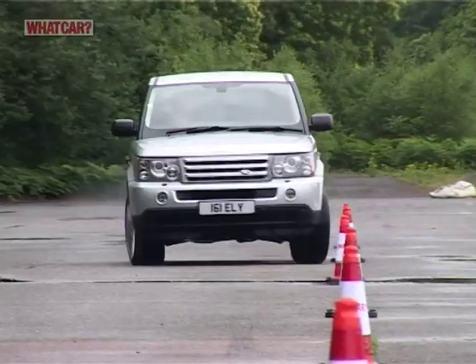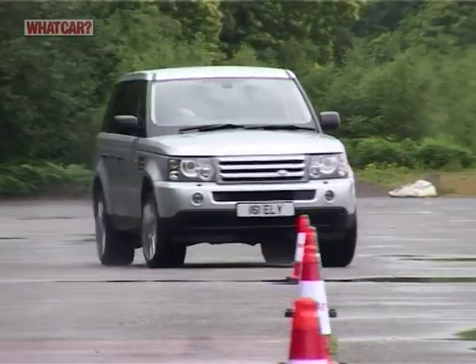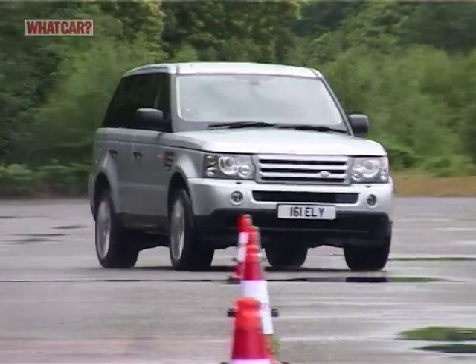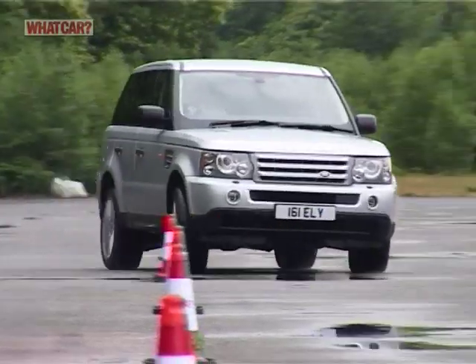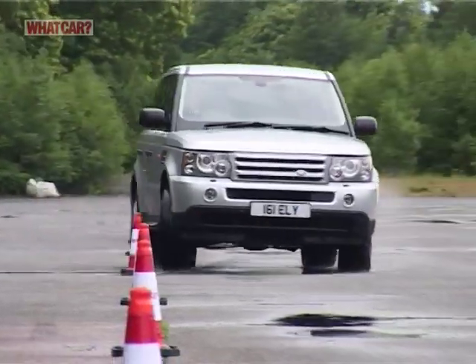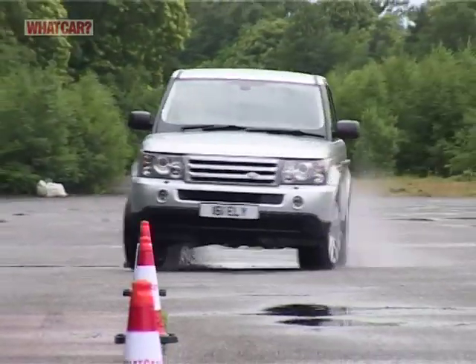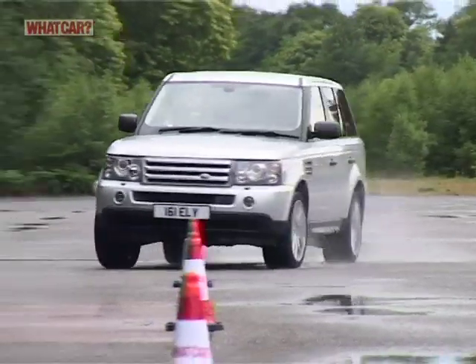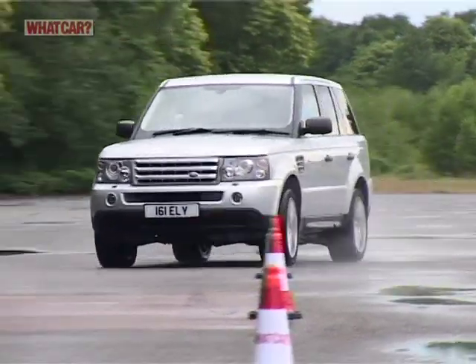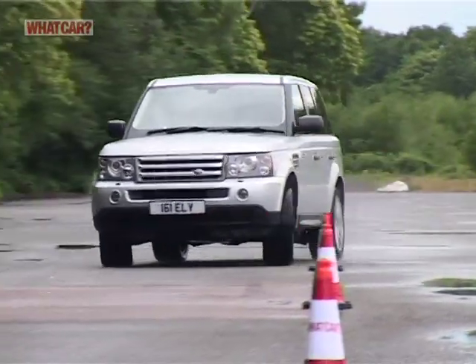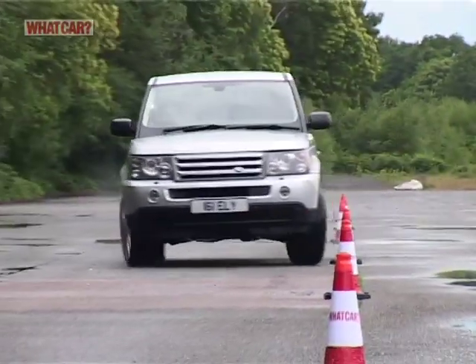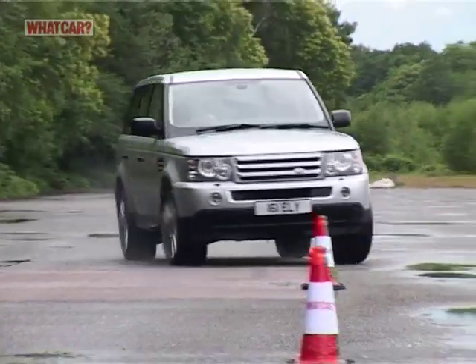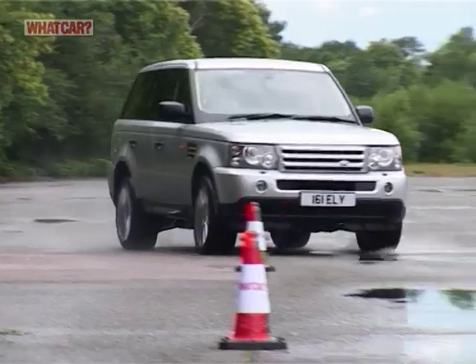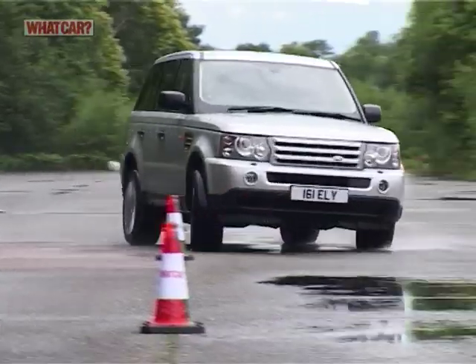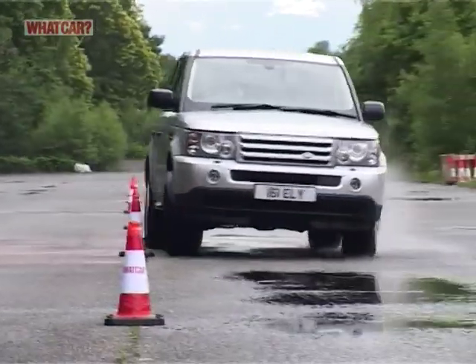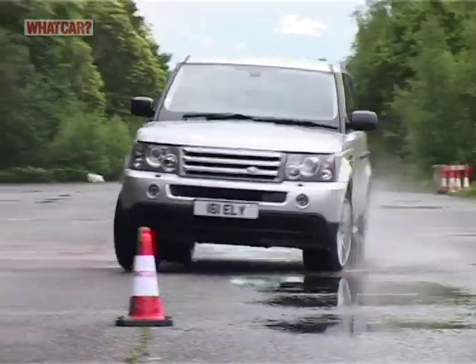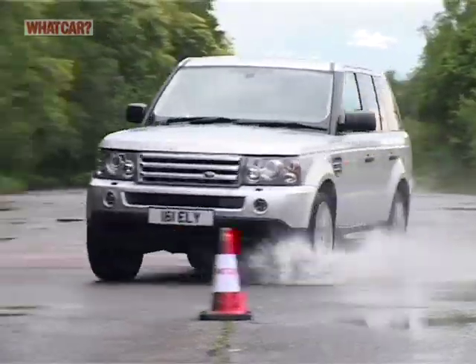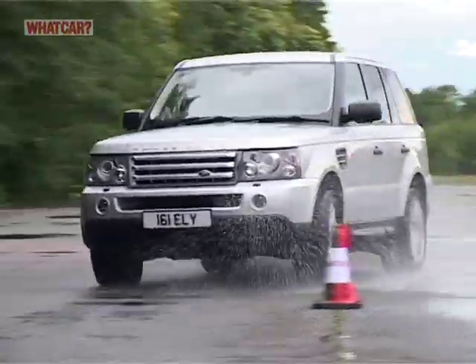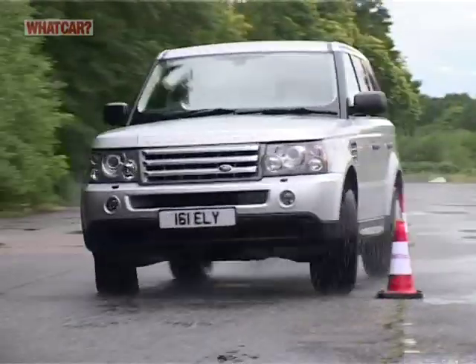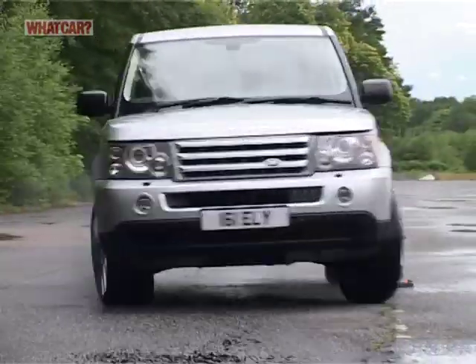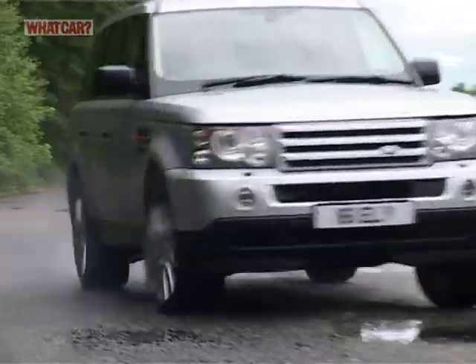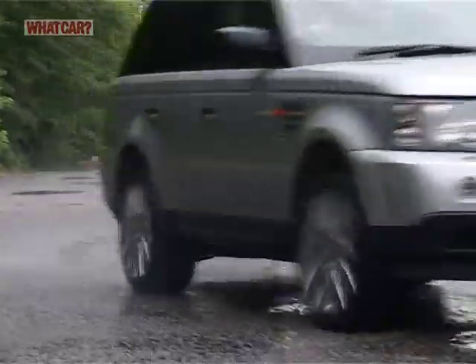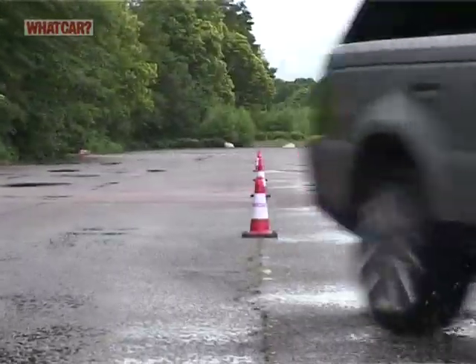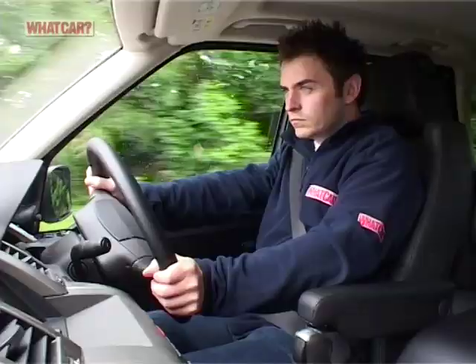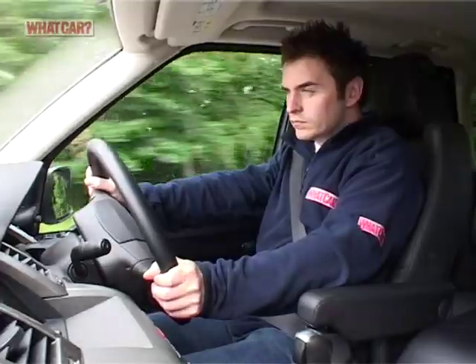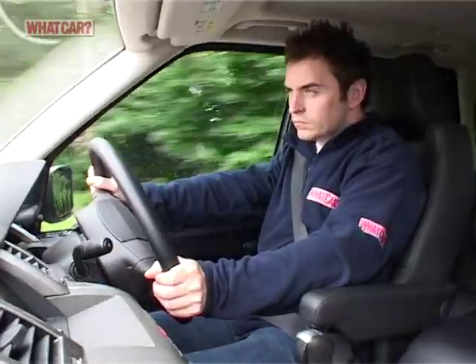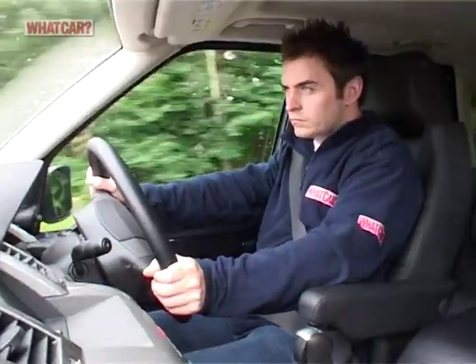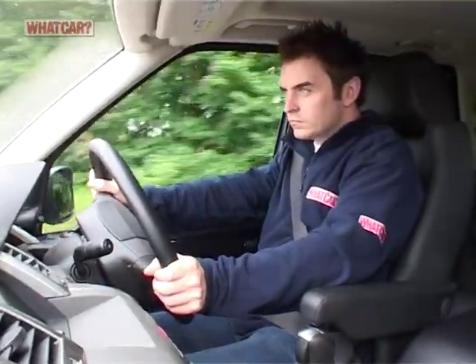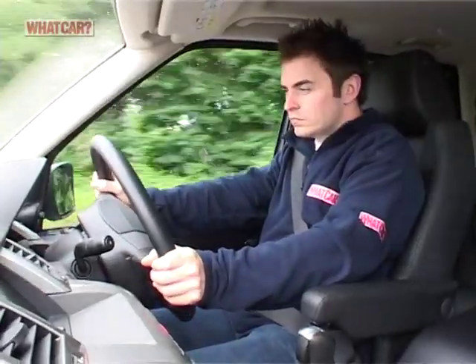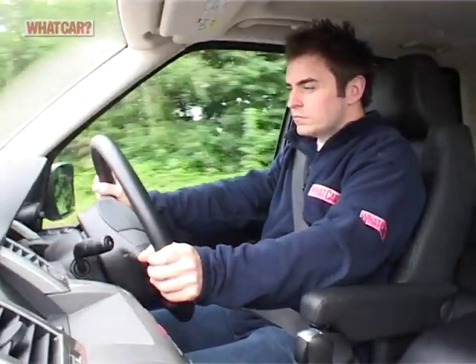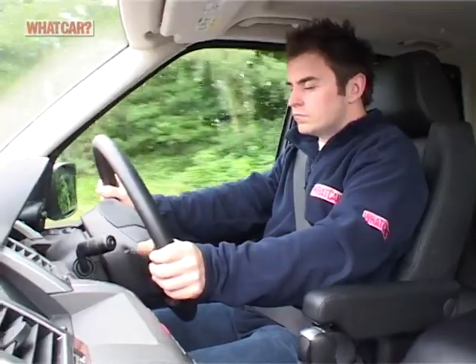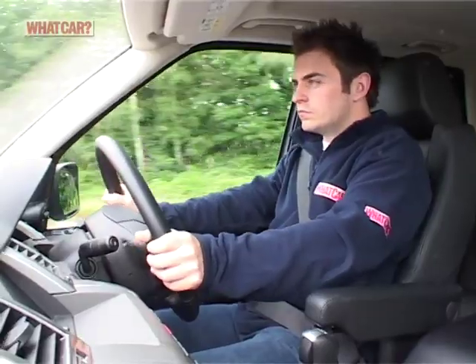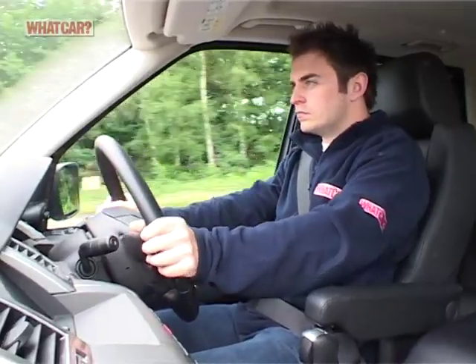It's not quite as serene as a limousine, but it handles remarkably well for a large, high-sided off-roader, and stirs up surprisingly little wind flutter too.